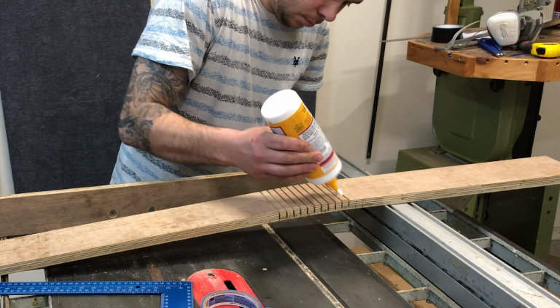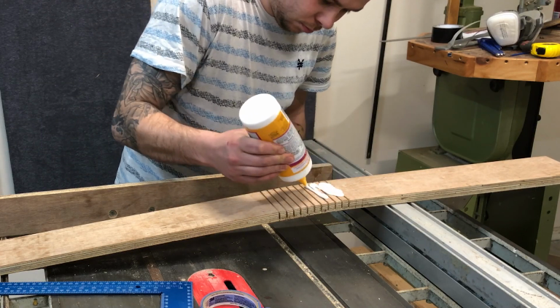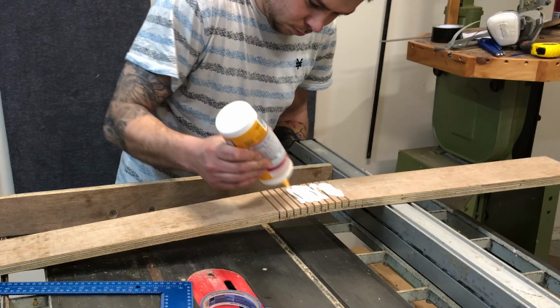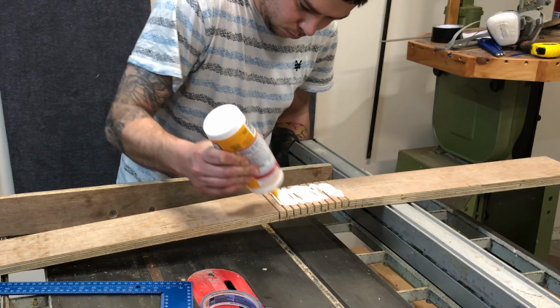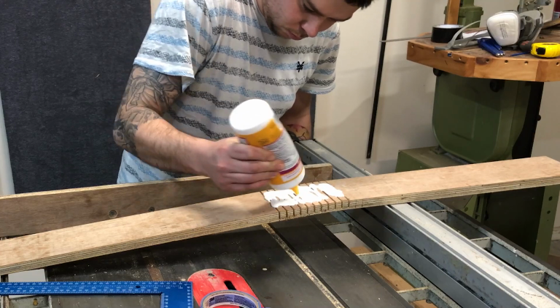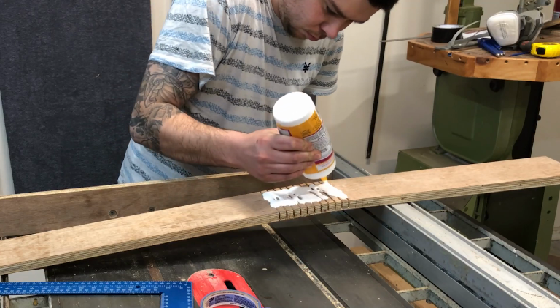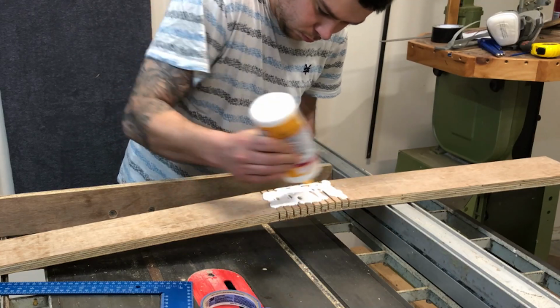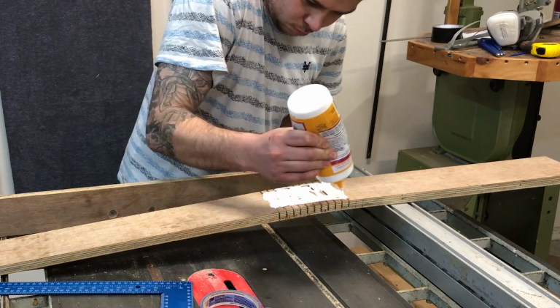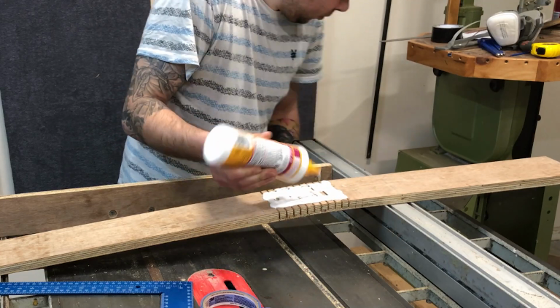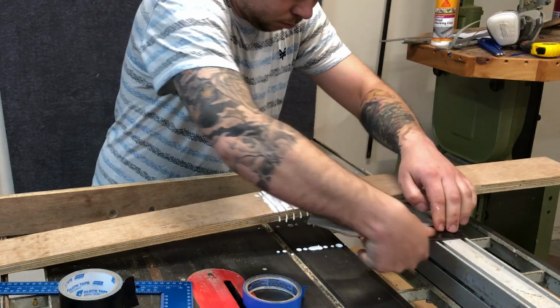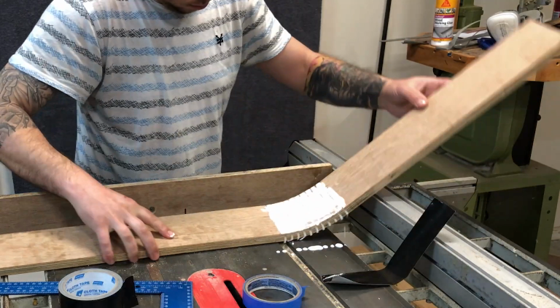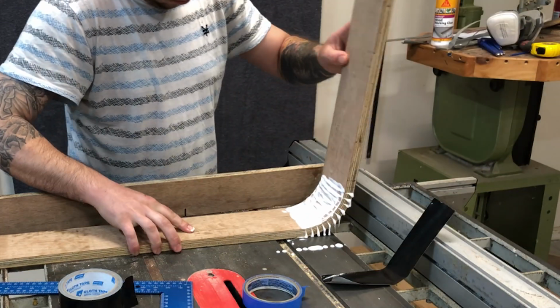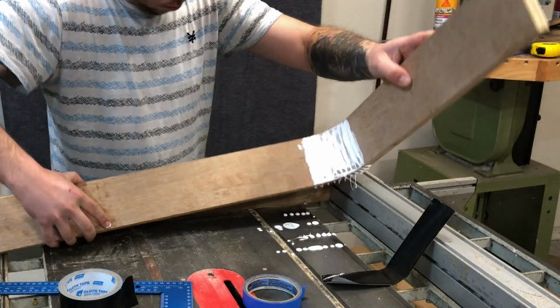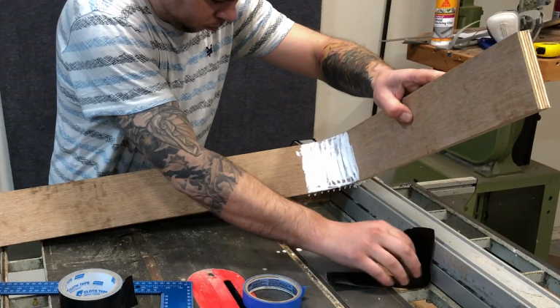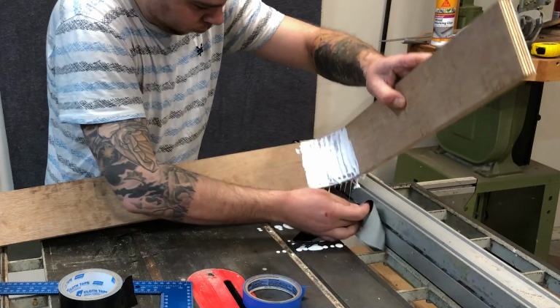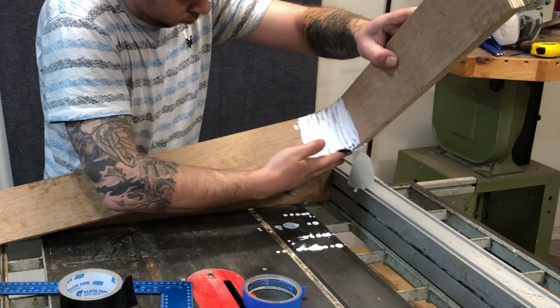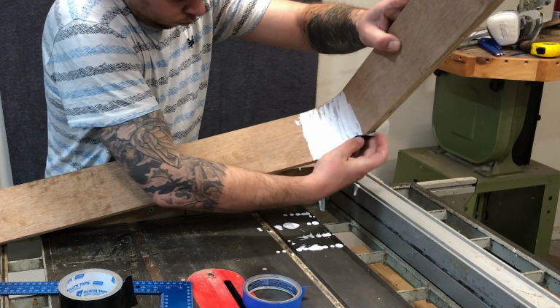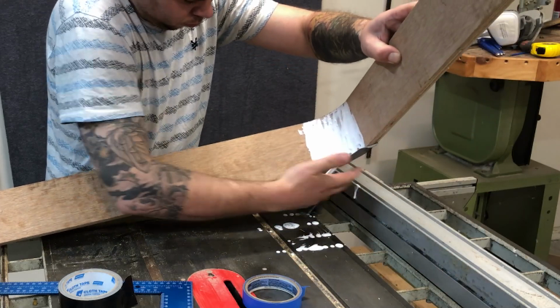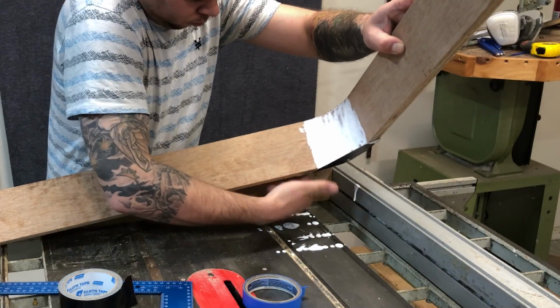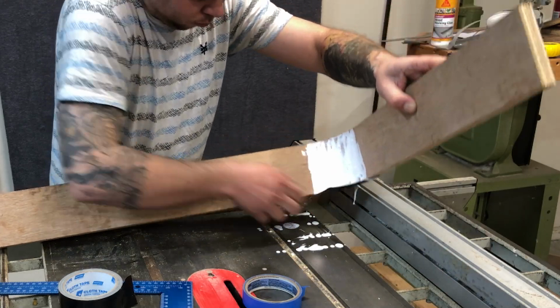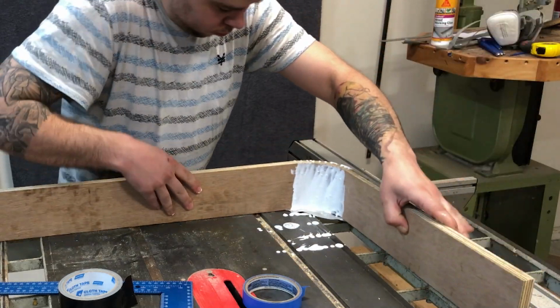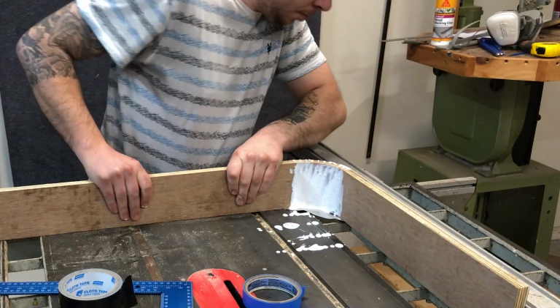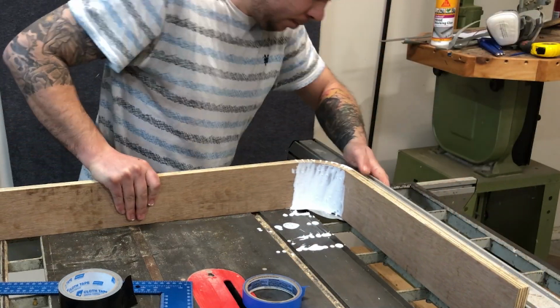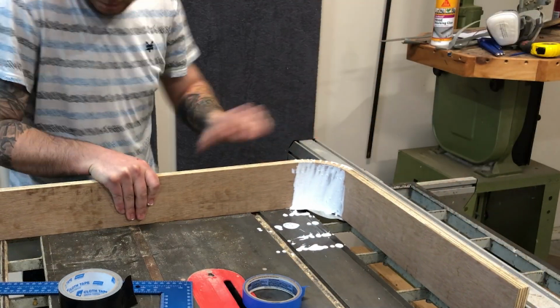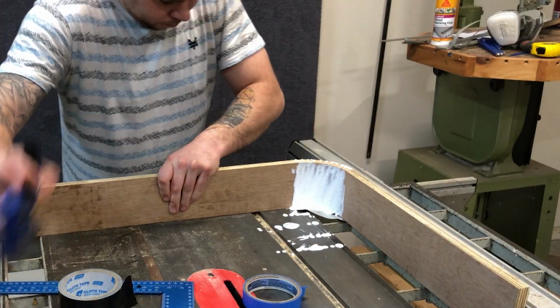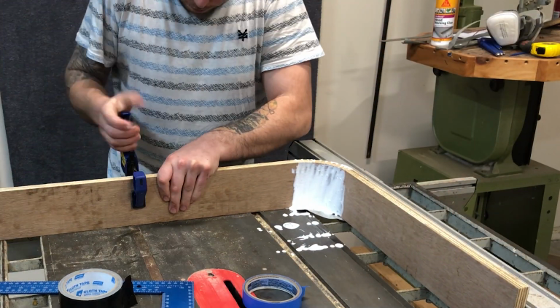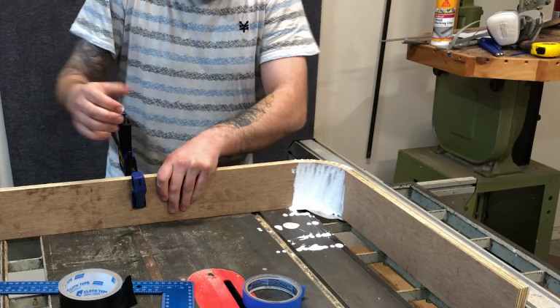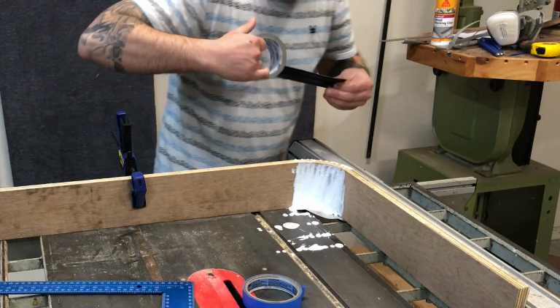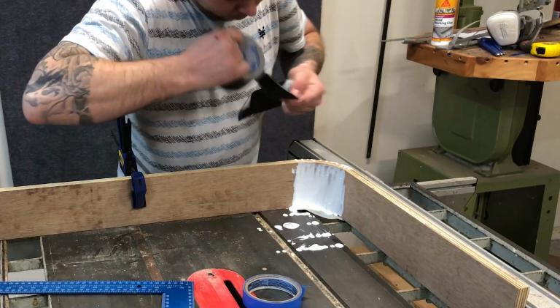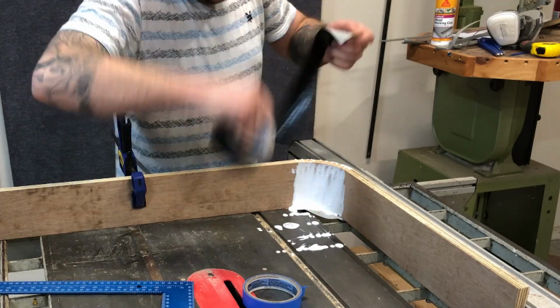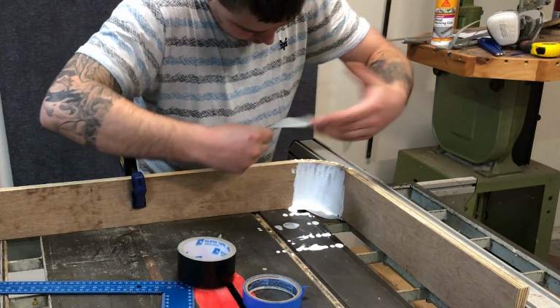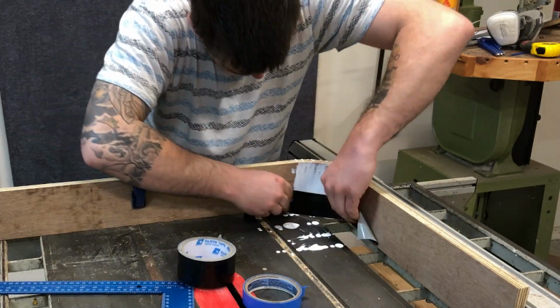Now I said each corner because clearly I didn't learn from my mistake — I did it again. I'm using my fence here as a guide to get that 90-degree bend, and it honestly wasn't too hard to clean up with some coarse sandpaper.